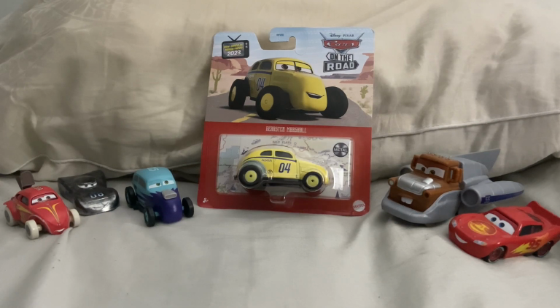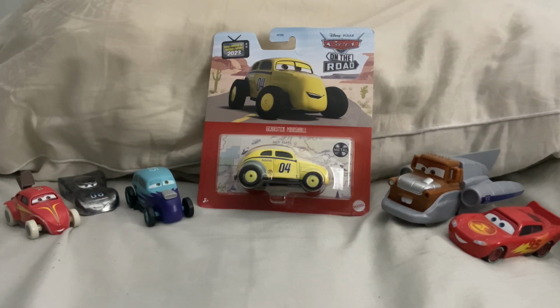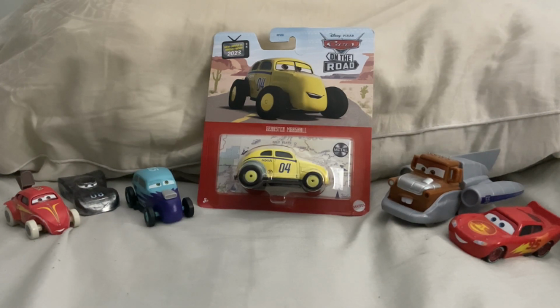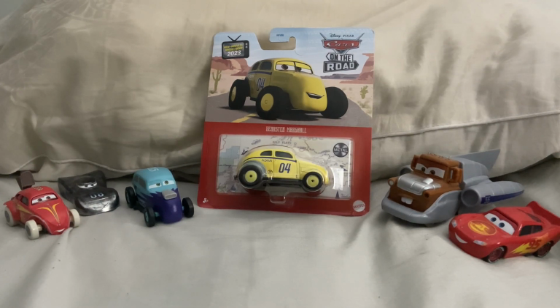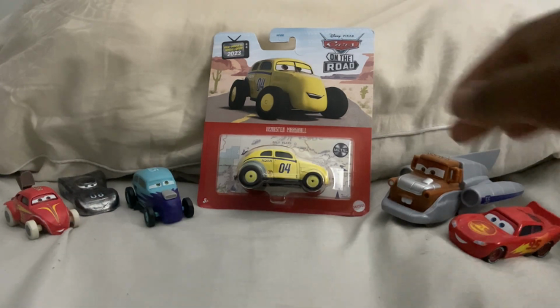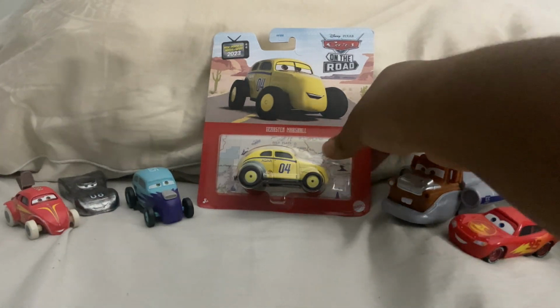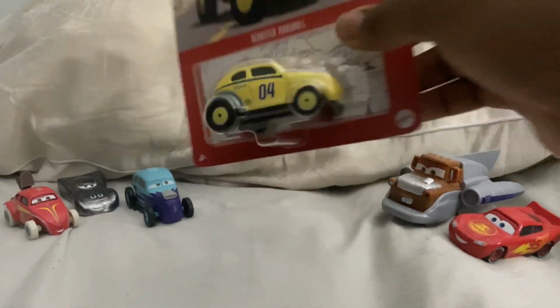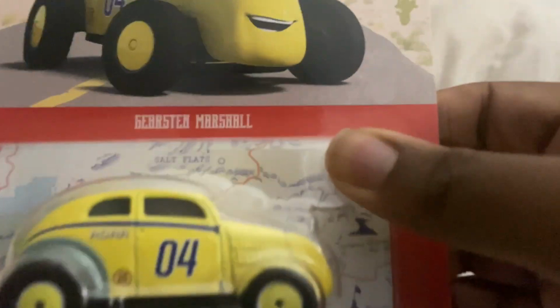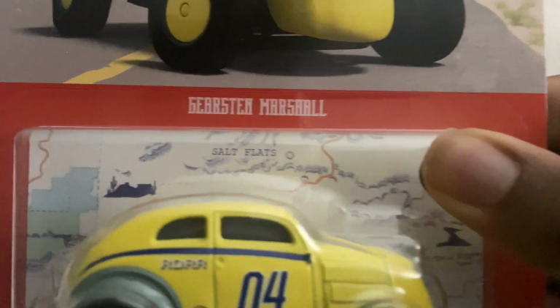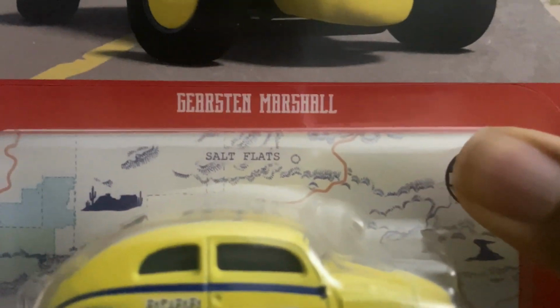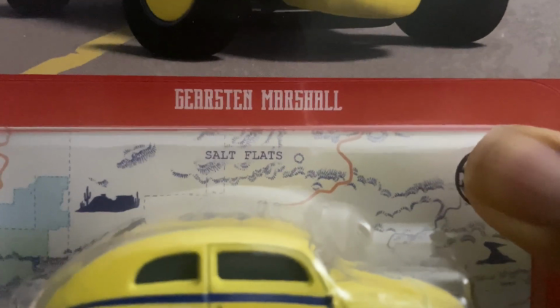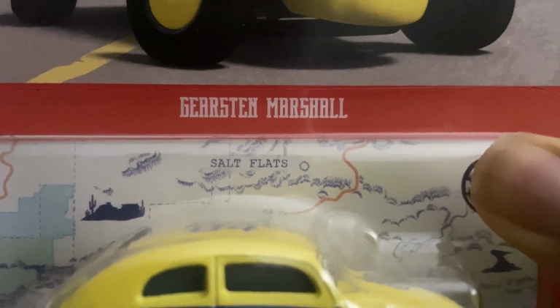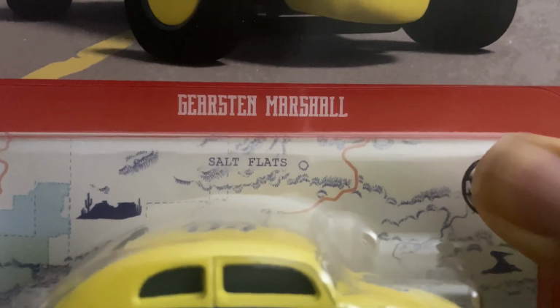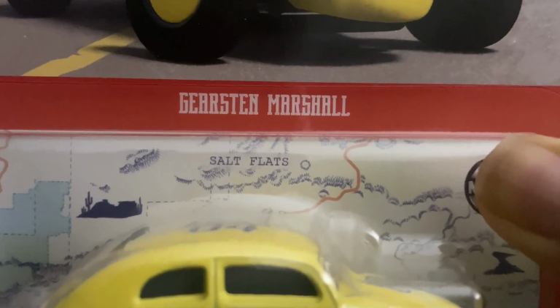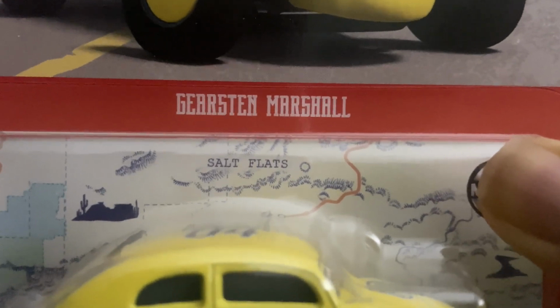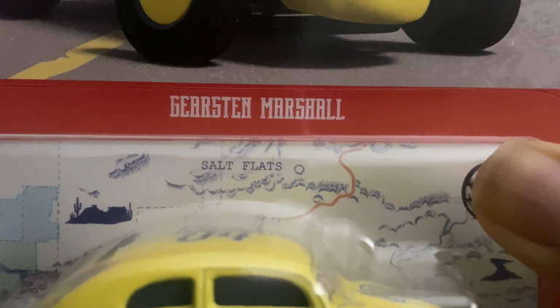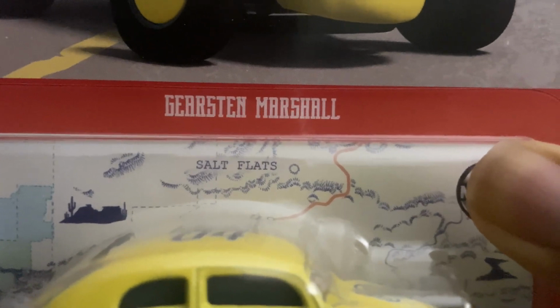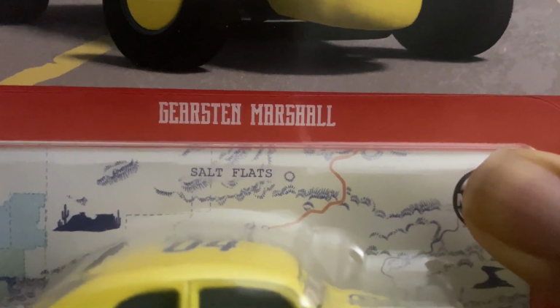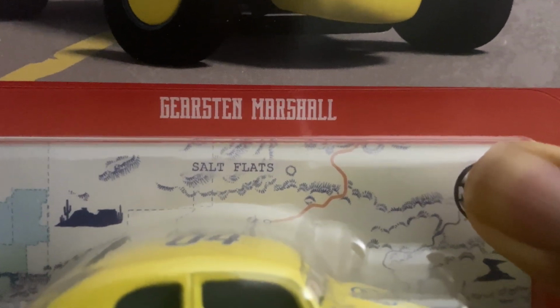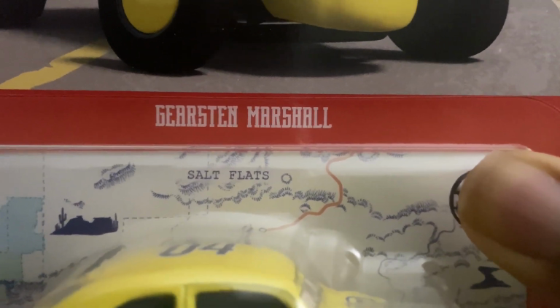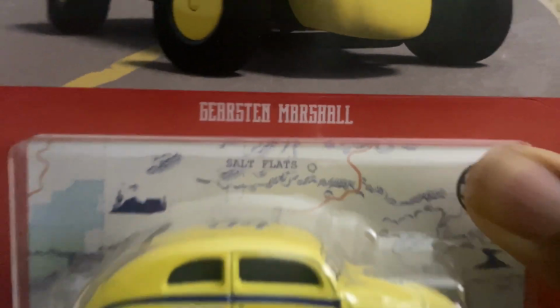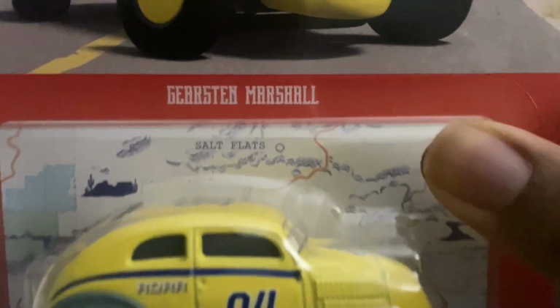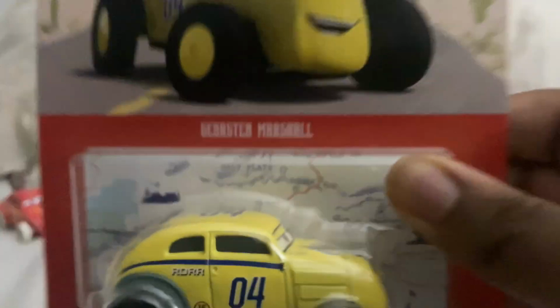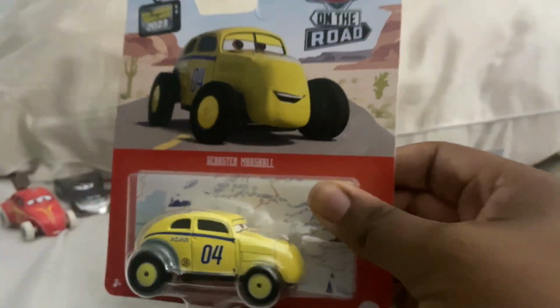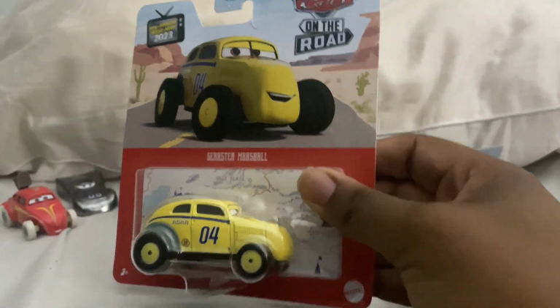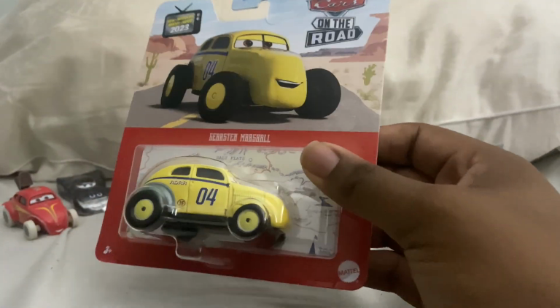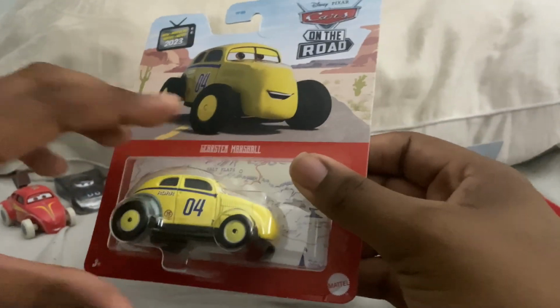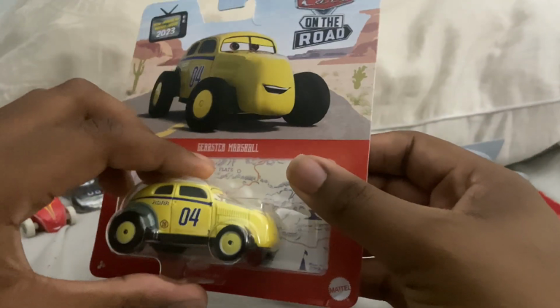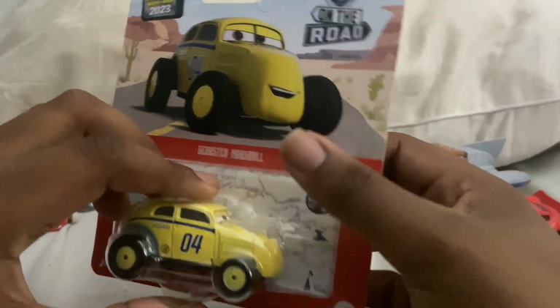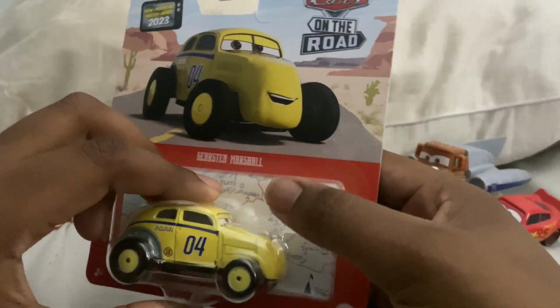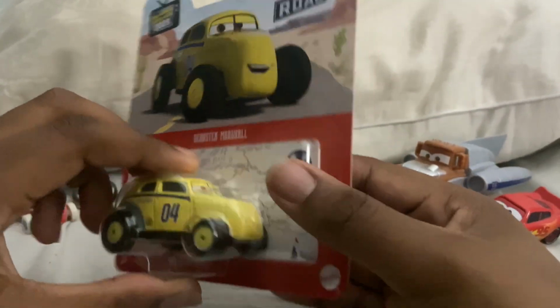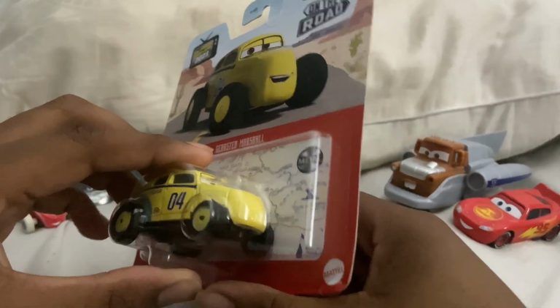Today we have finally a new car. His name is Gierstein Marshall. I still can't read his name — it took me a couple tries but I'm getting the hang of it.